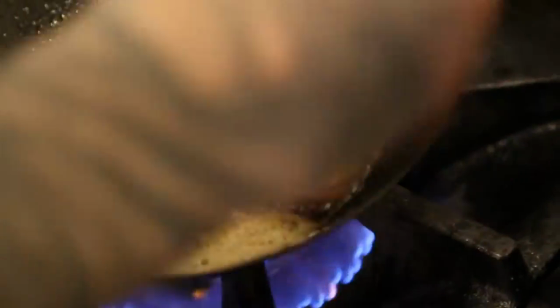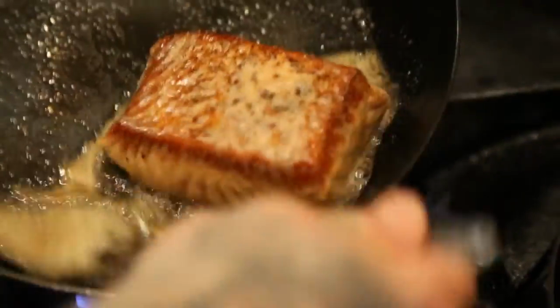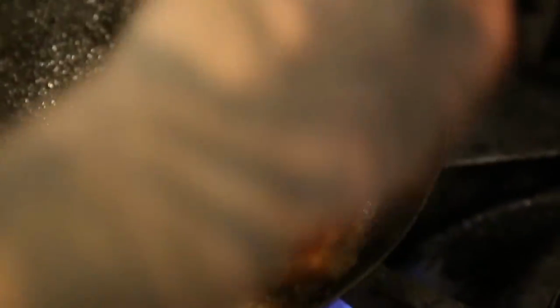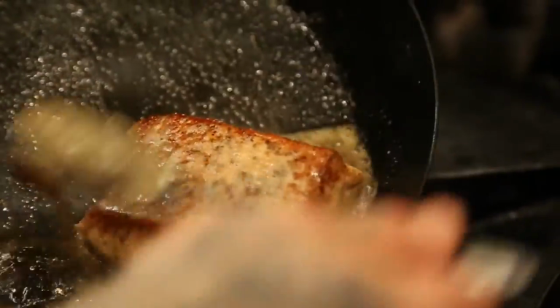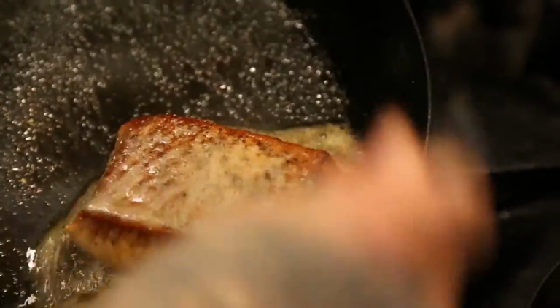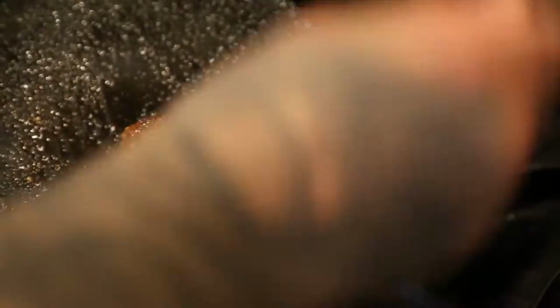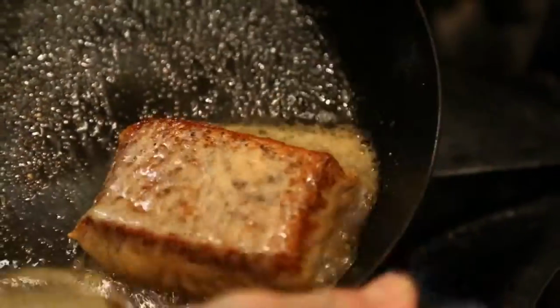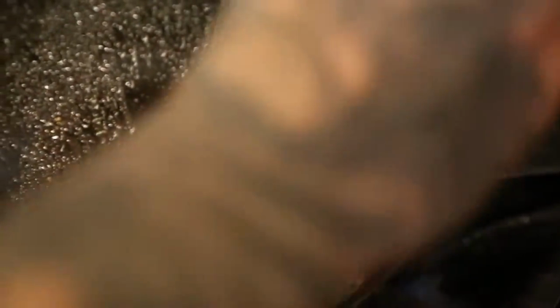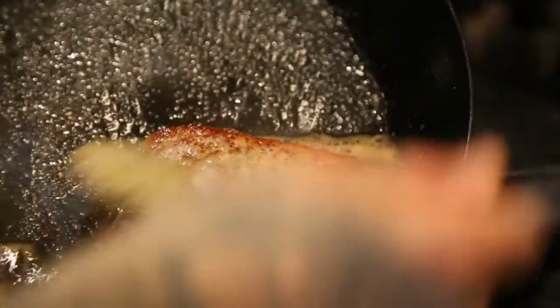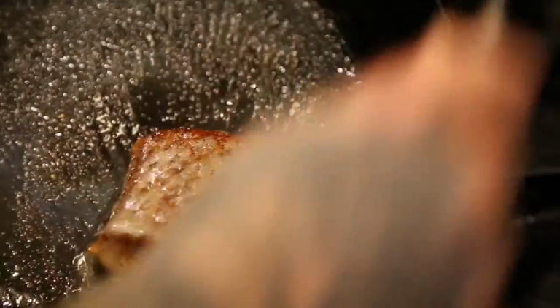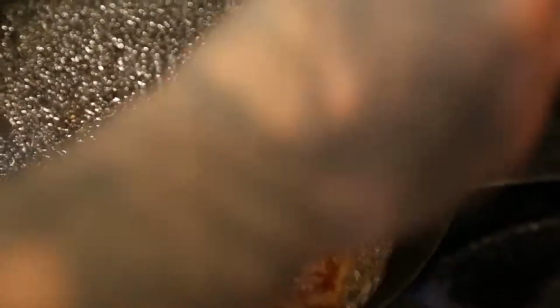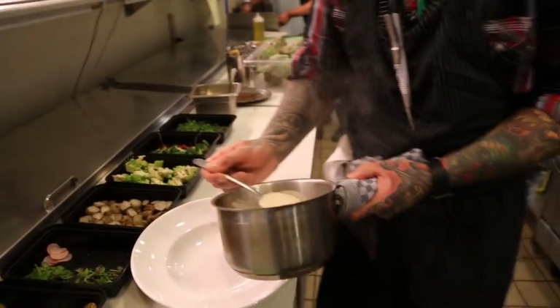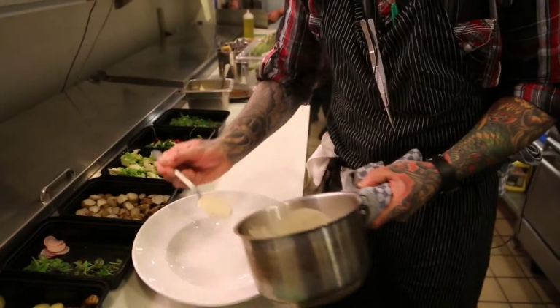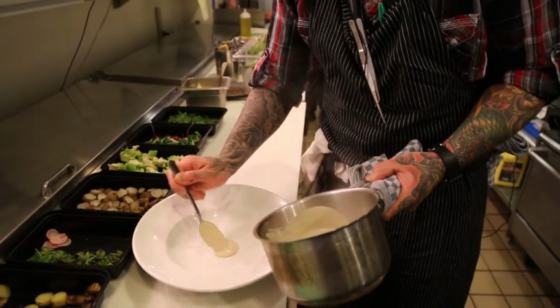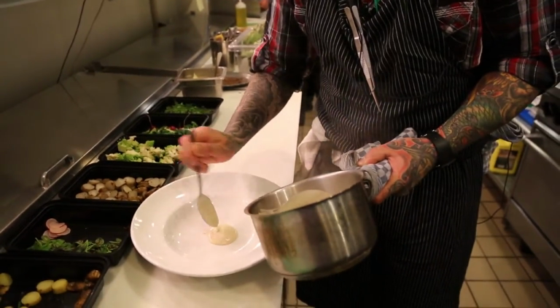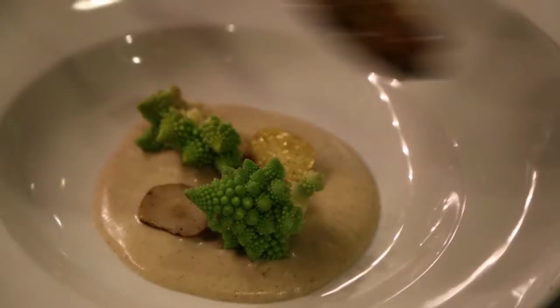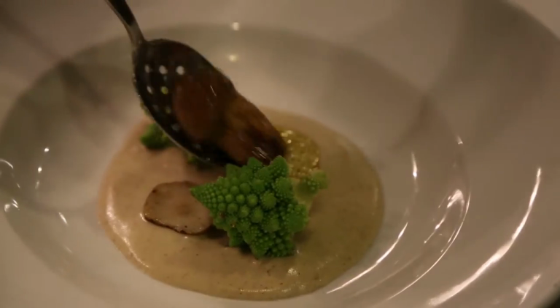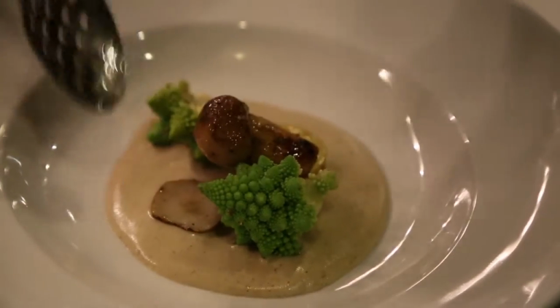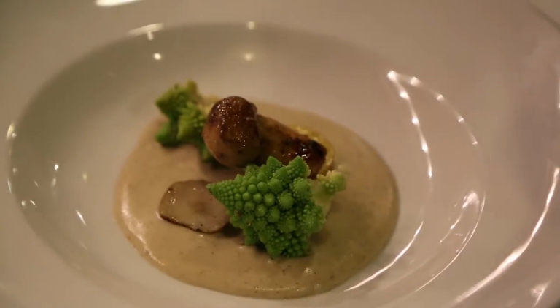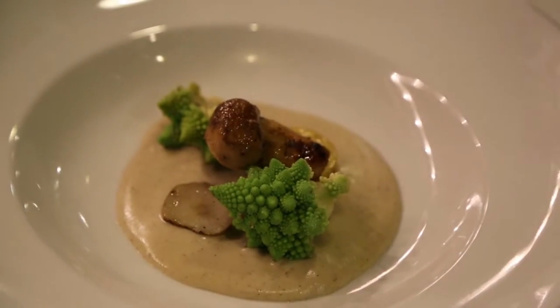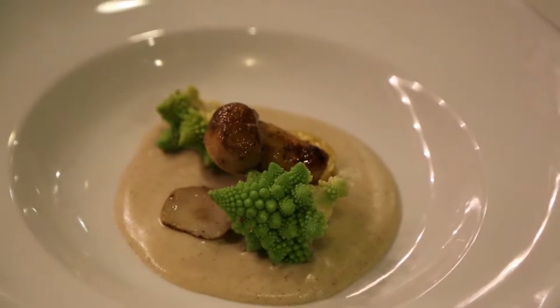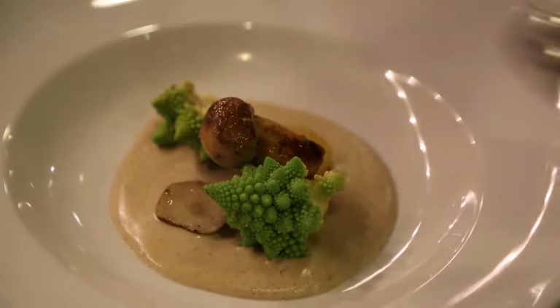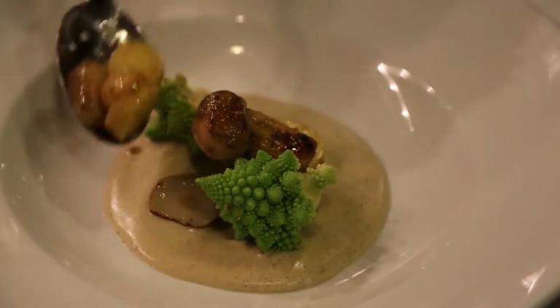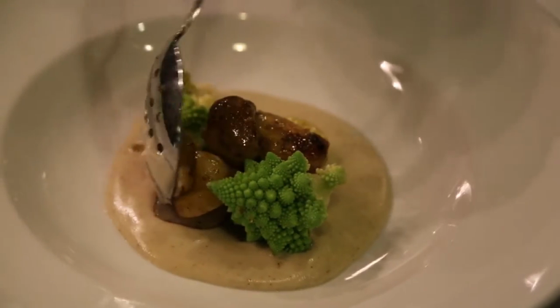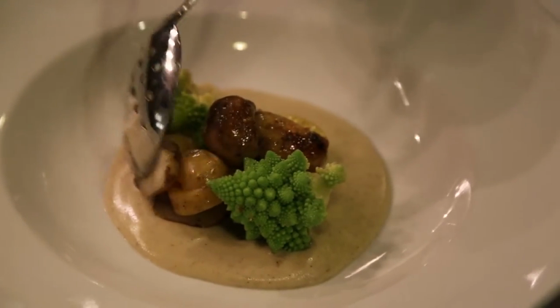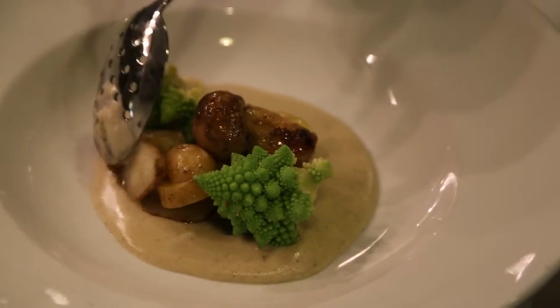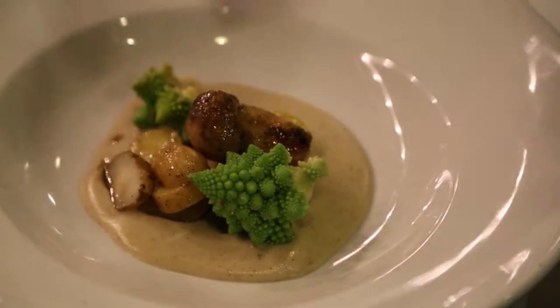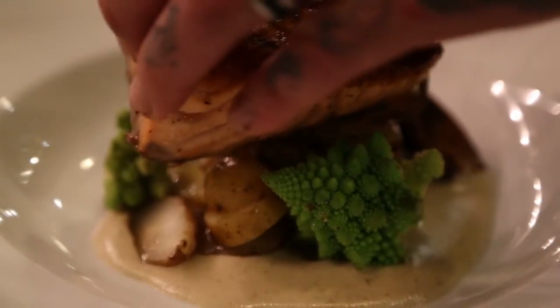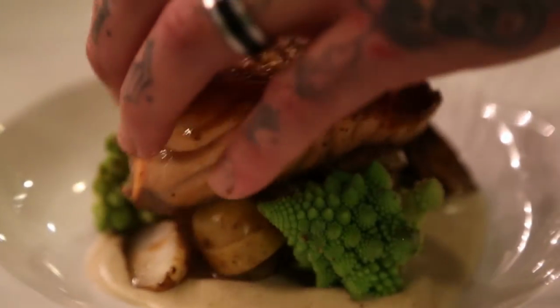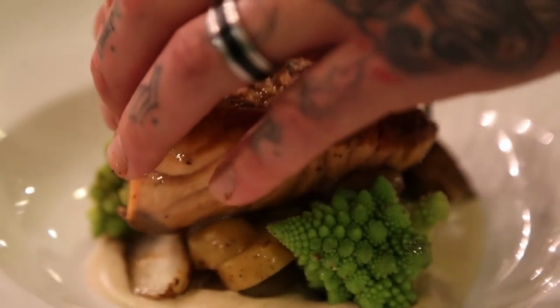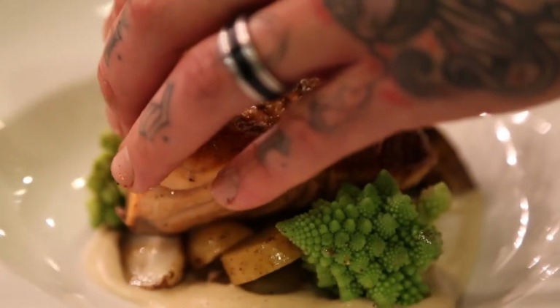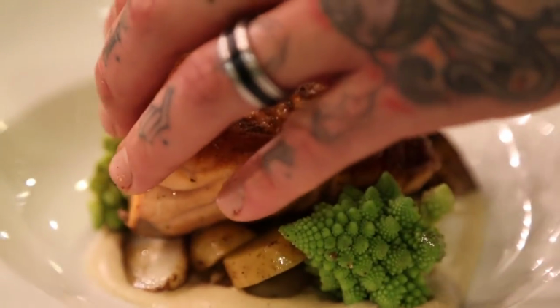Baste with that brown butter as much as possible. Like I said, this is a dish that we haven't made before, so try and feel it out as we go.